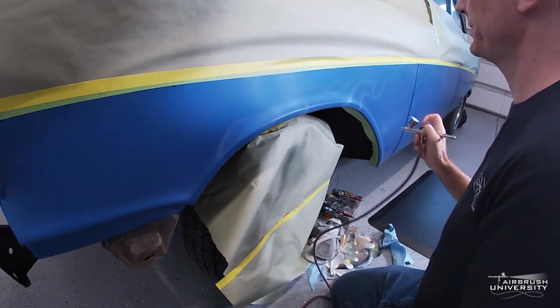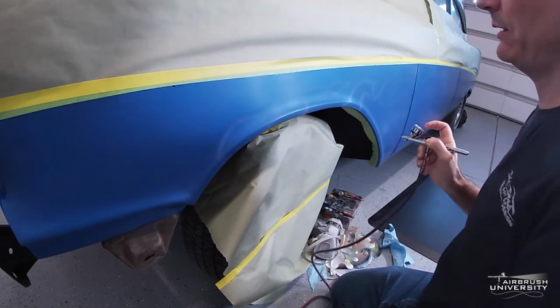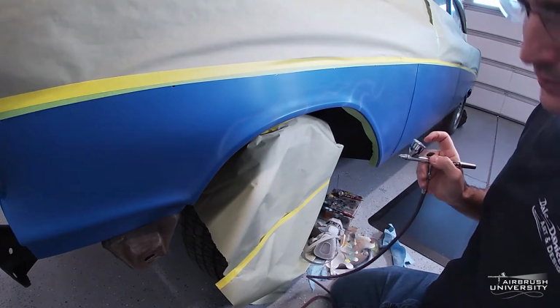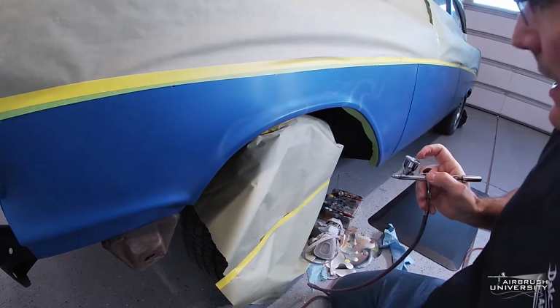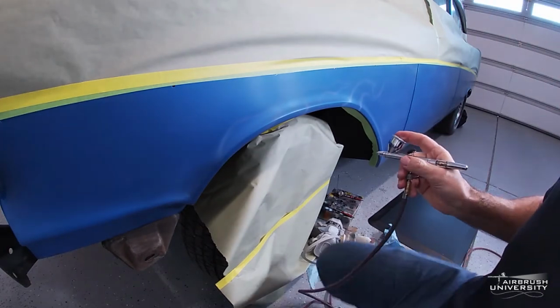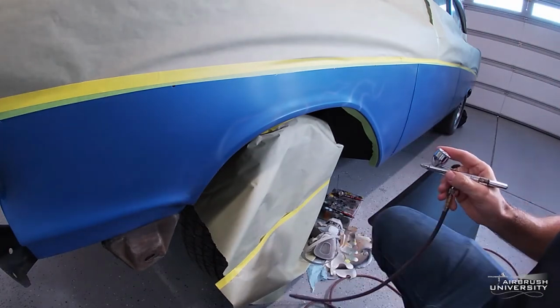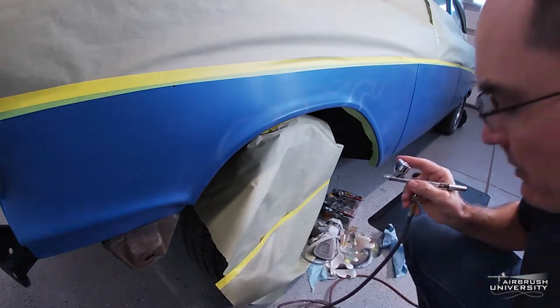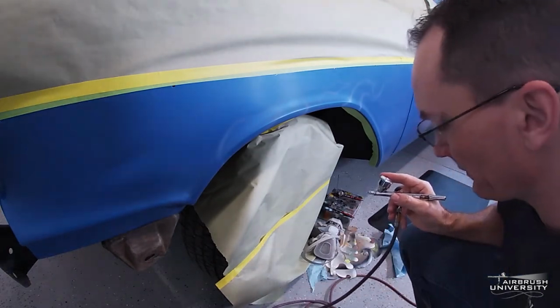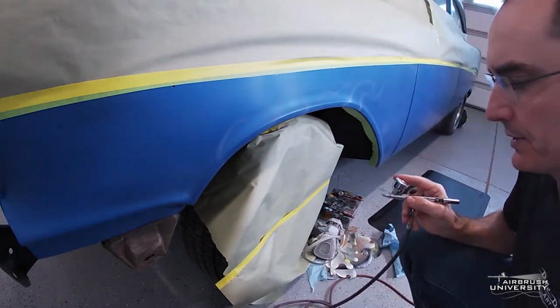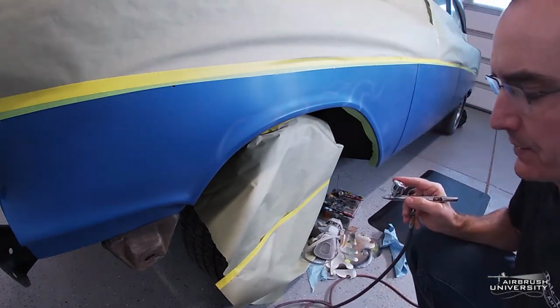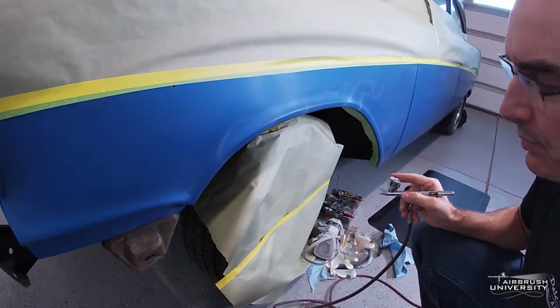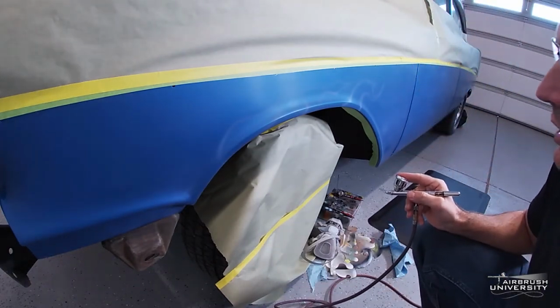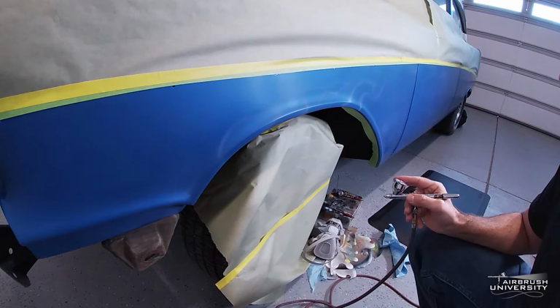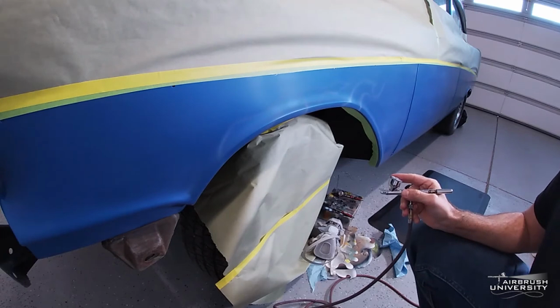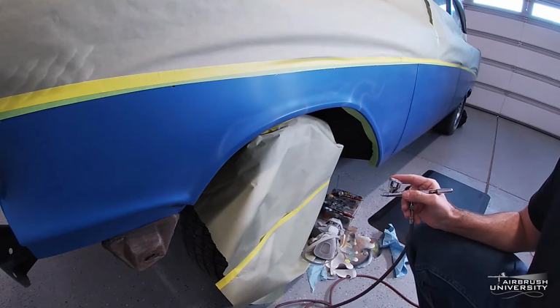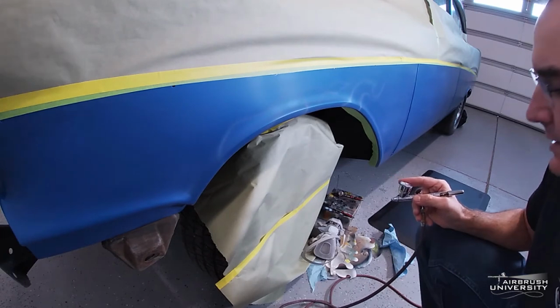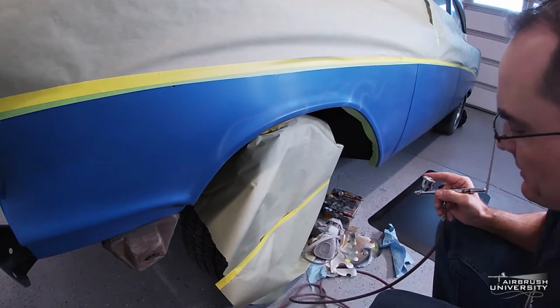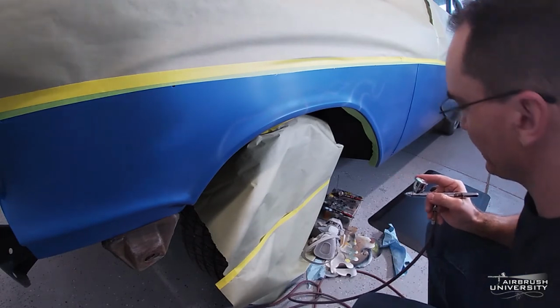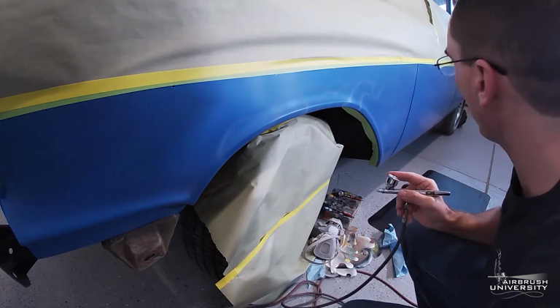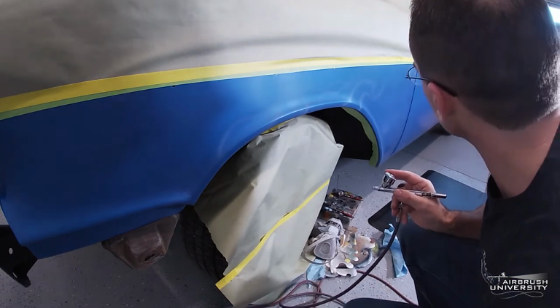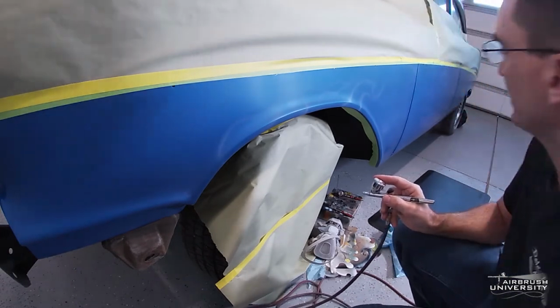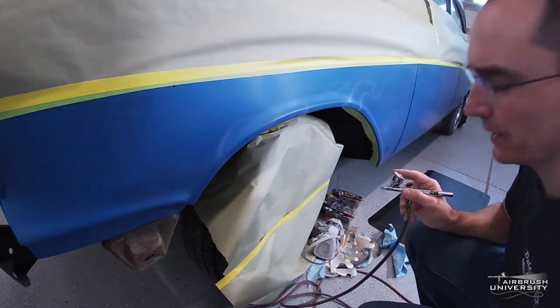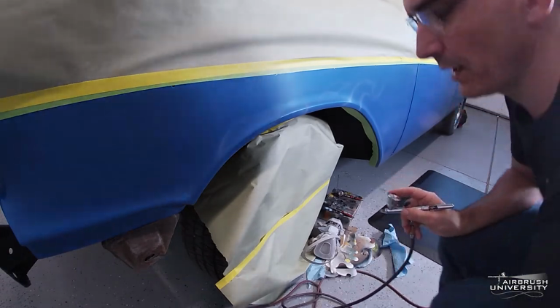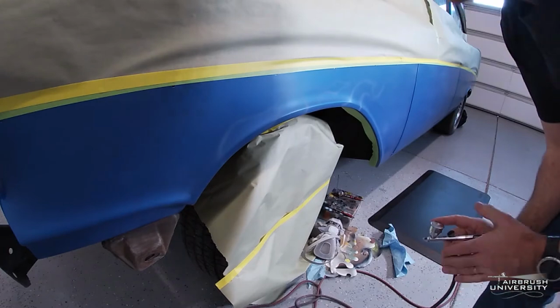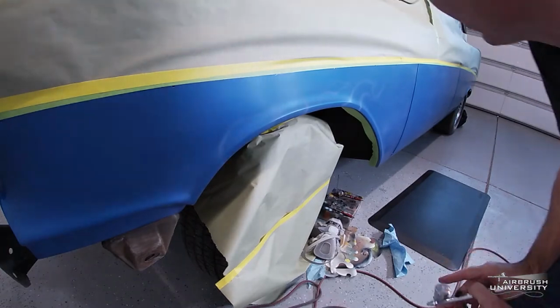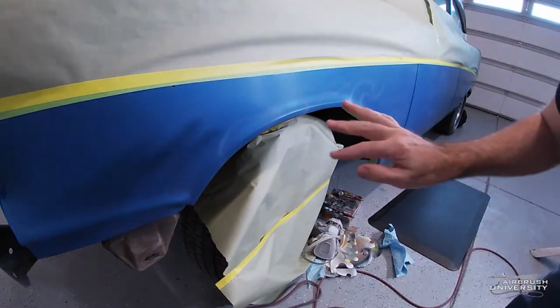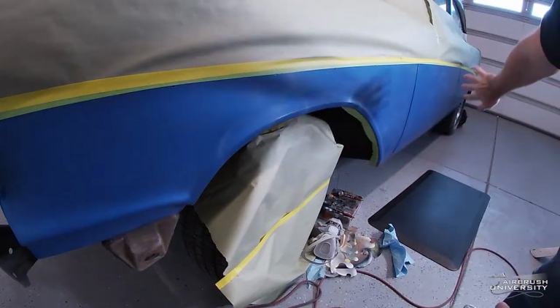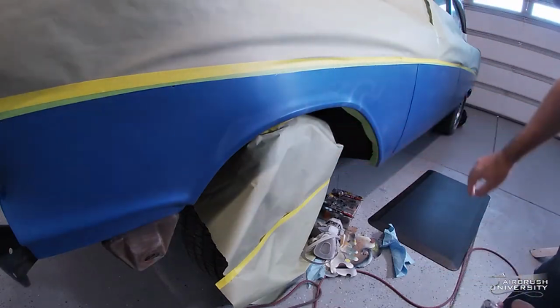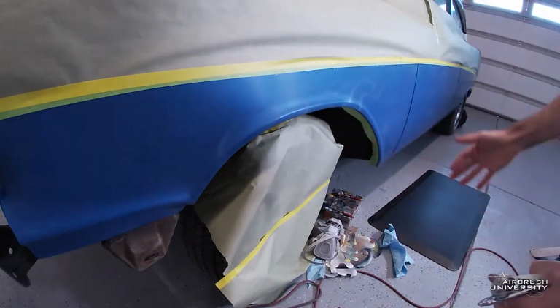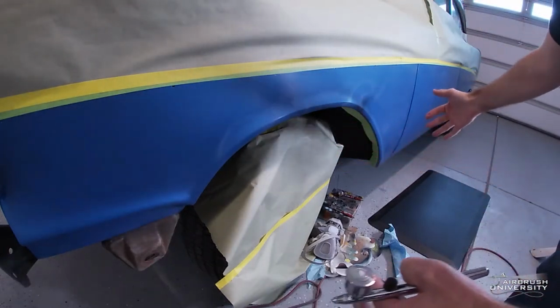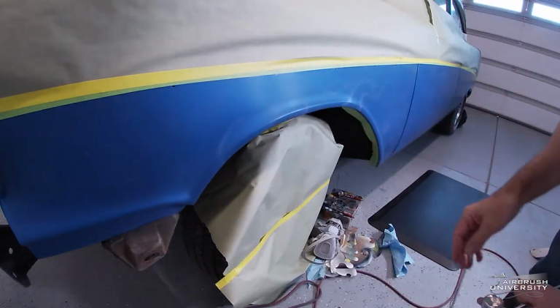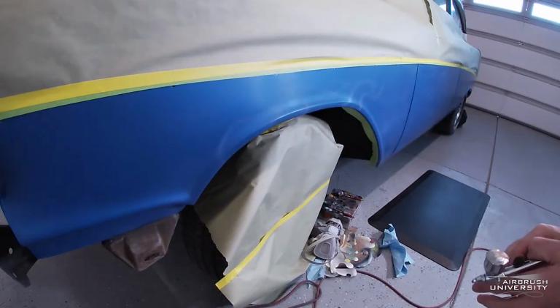Also try to keep in mind your scale. In my other videos I've done realistic fire on small parts, where the fire has to be a lot smaller. But if you're on a car like this, you need to make sure your flames are in proportion to this huge long car — so you've got to make them a lot longer and bigger.